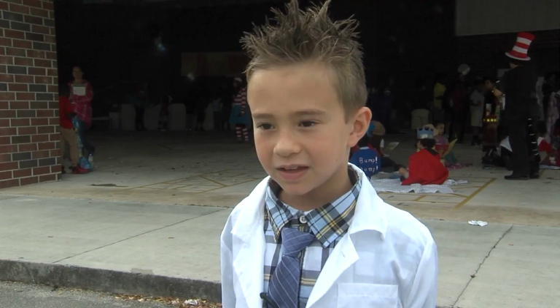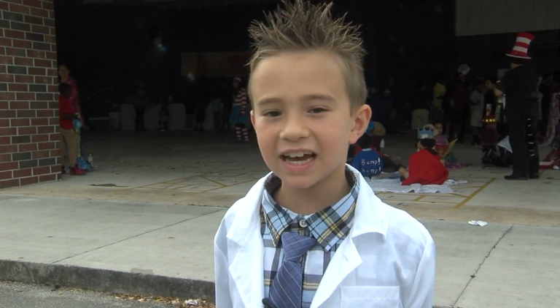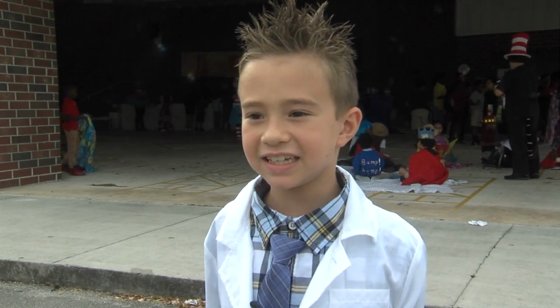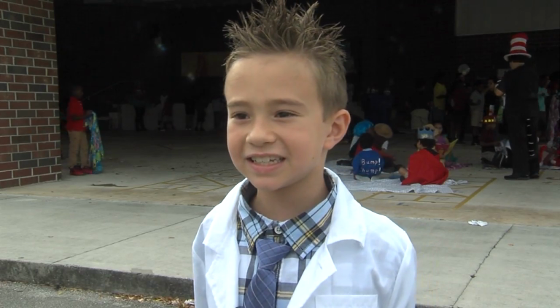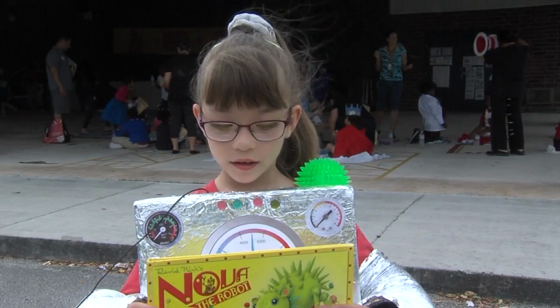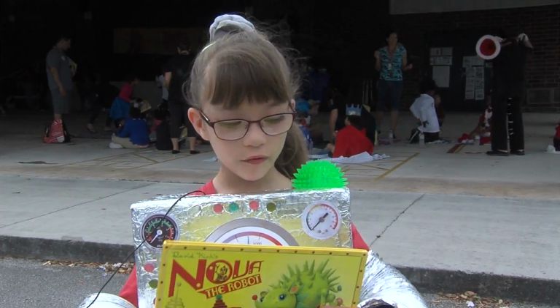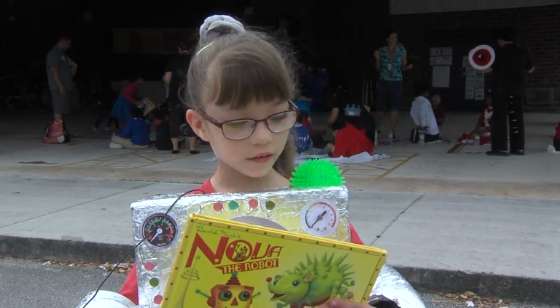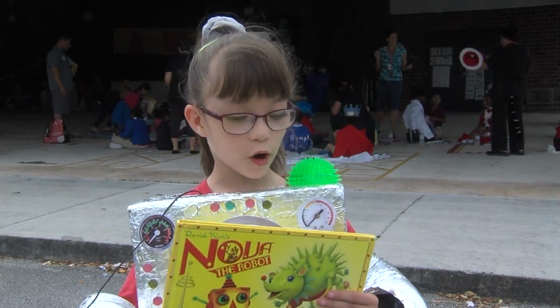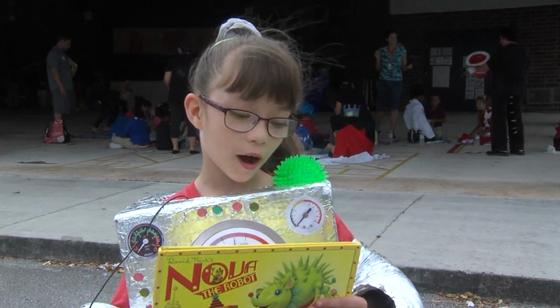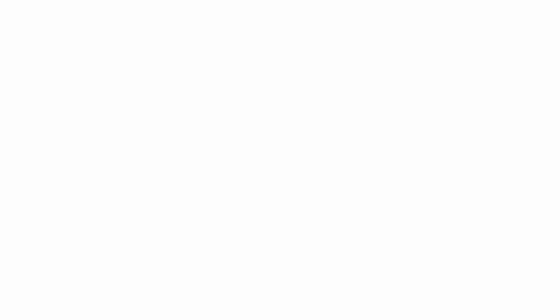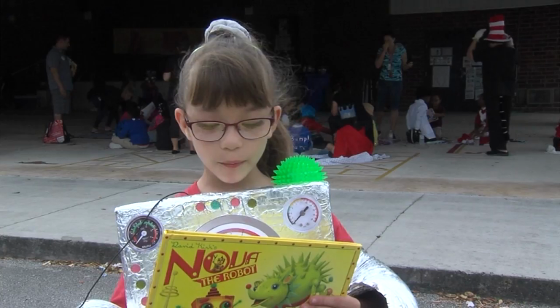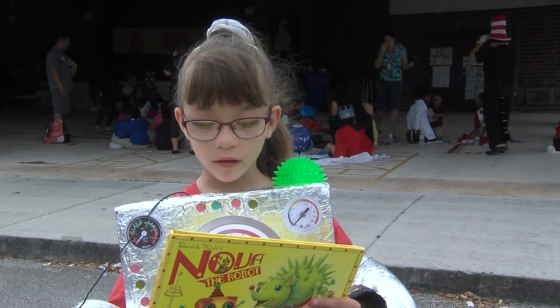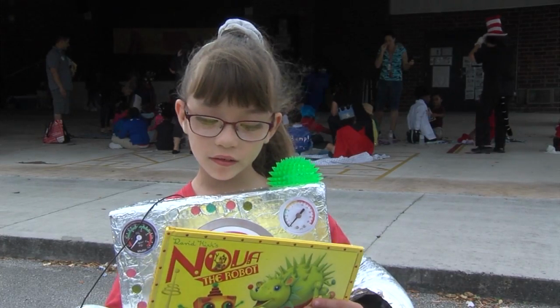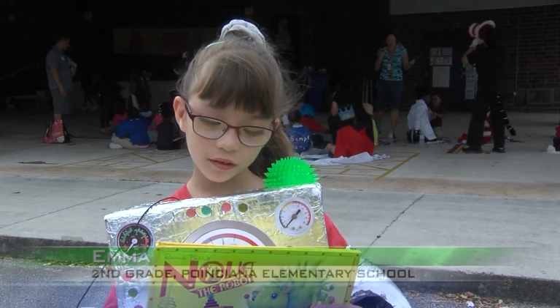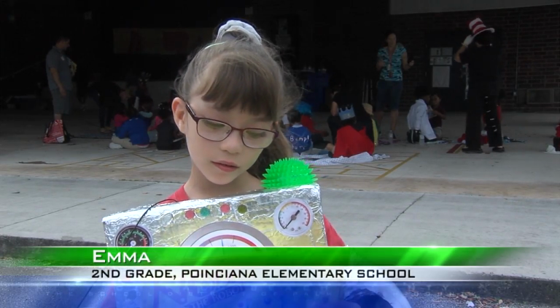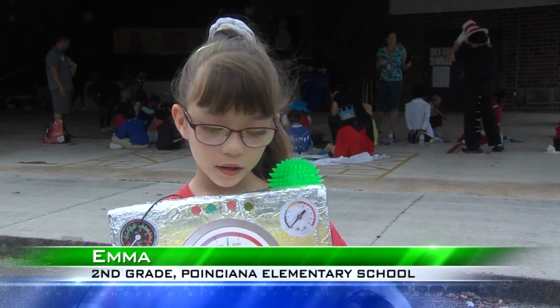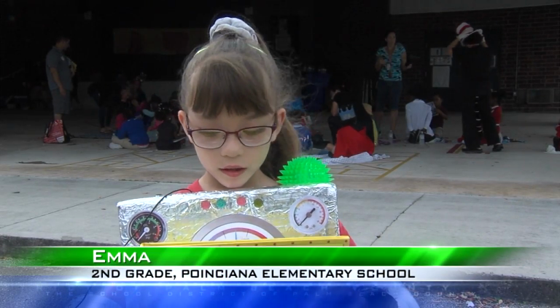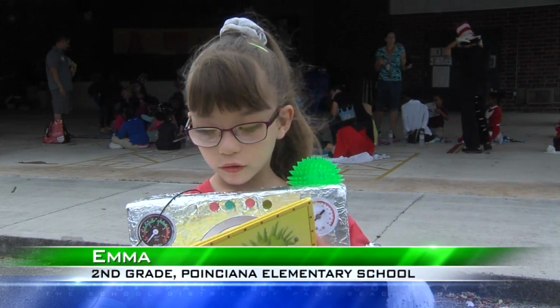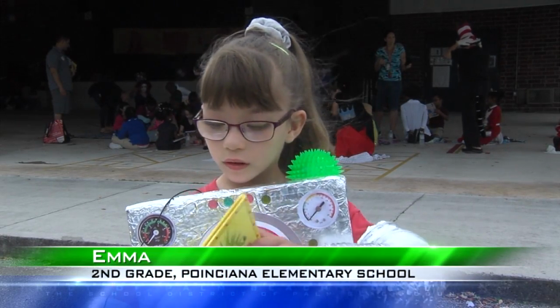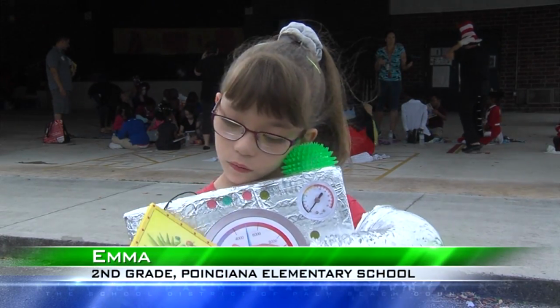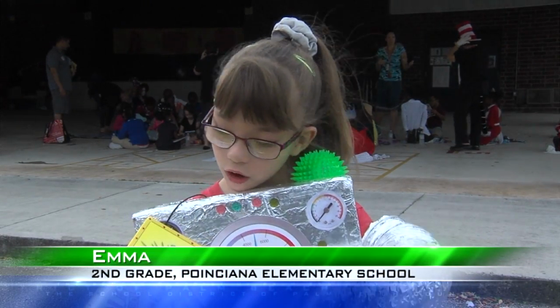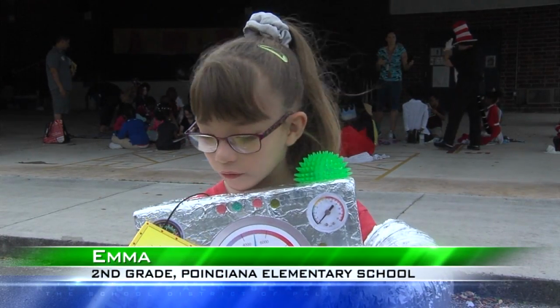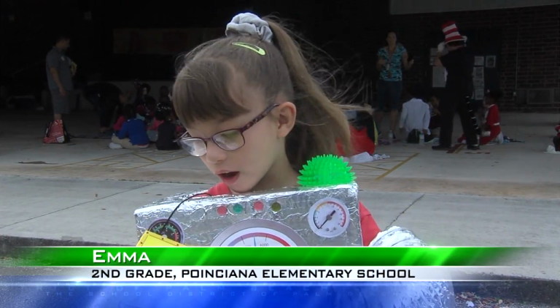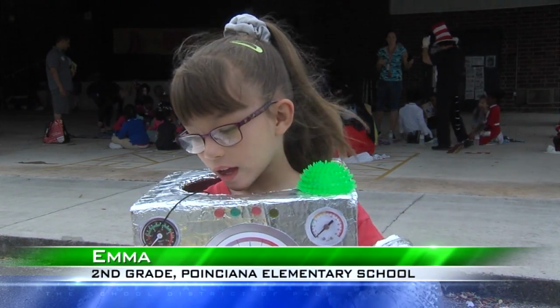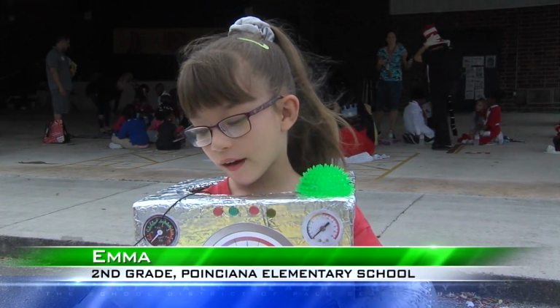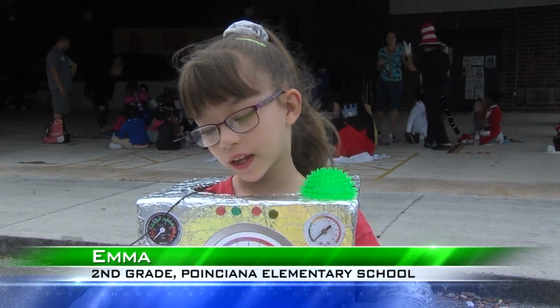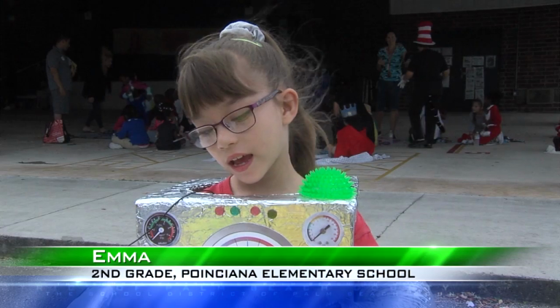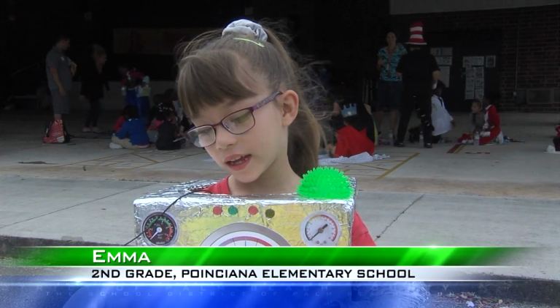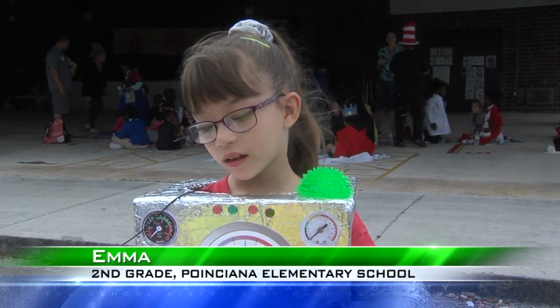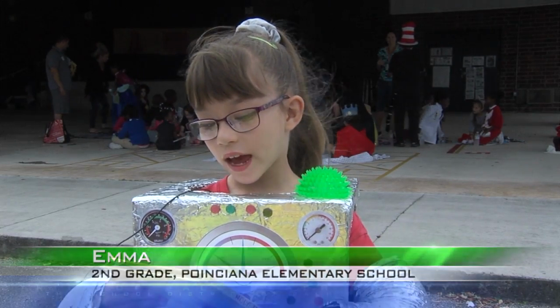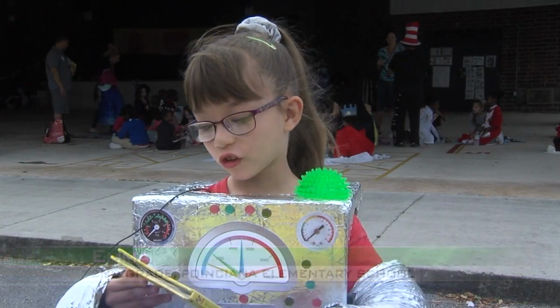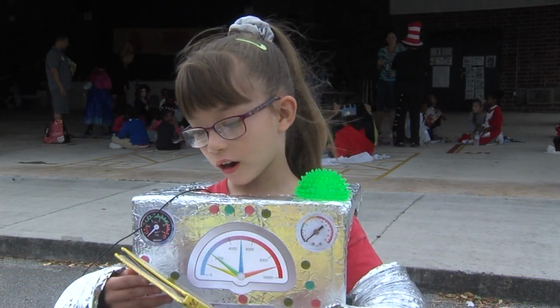A scientist. Nova the robot. It's about Nova having a hedgehog.